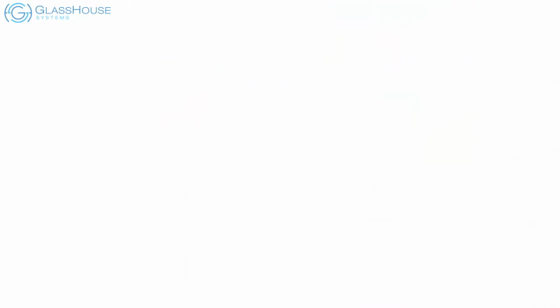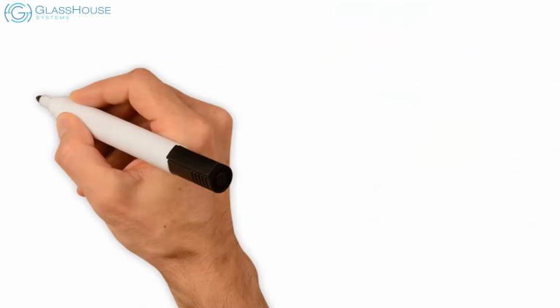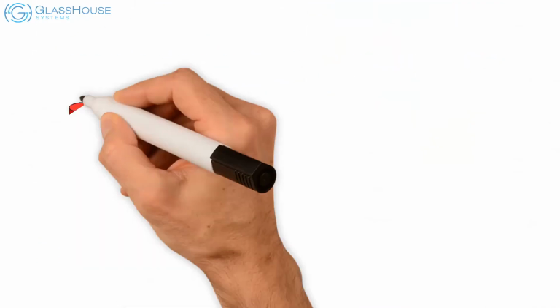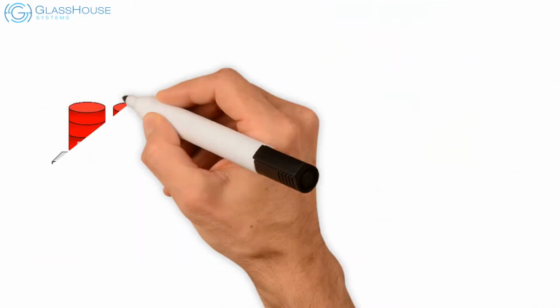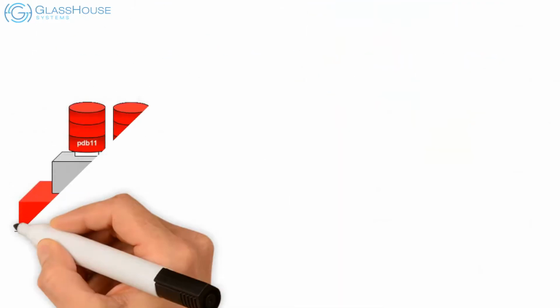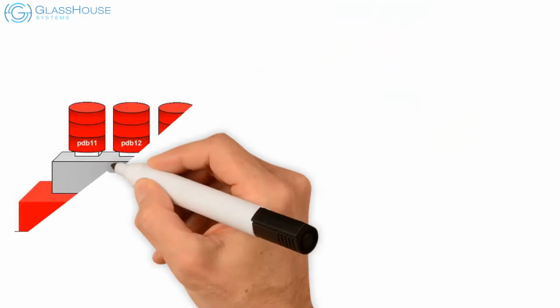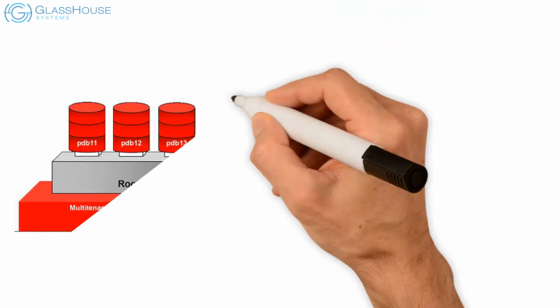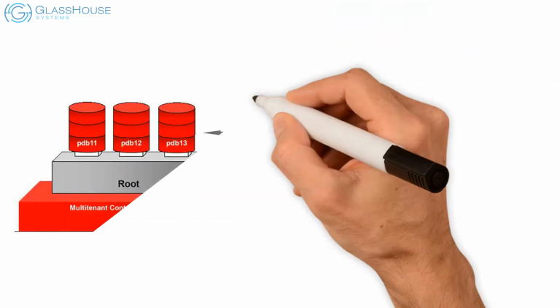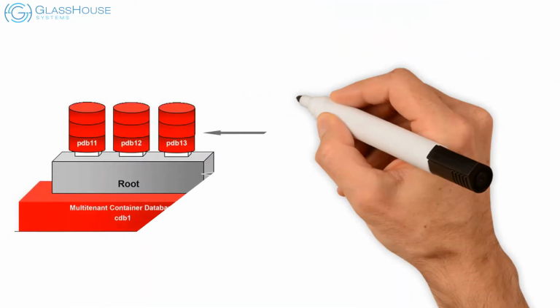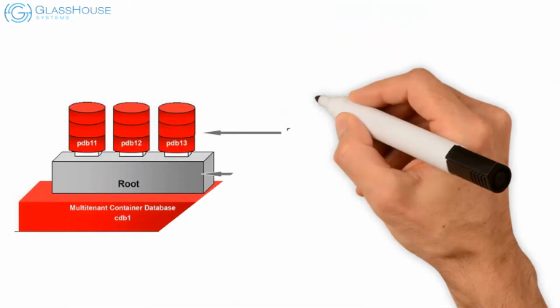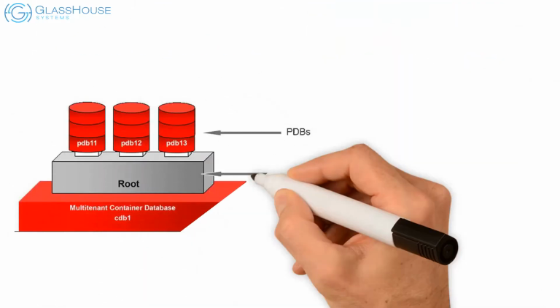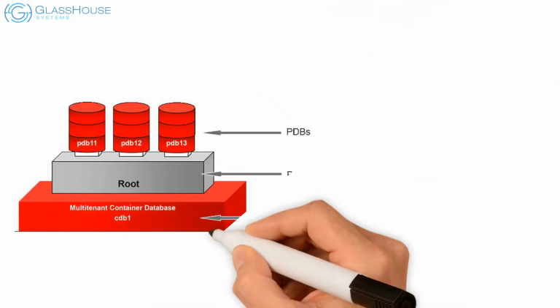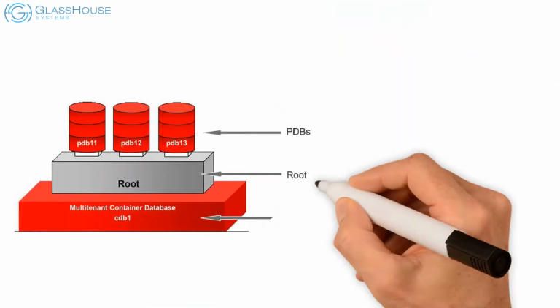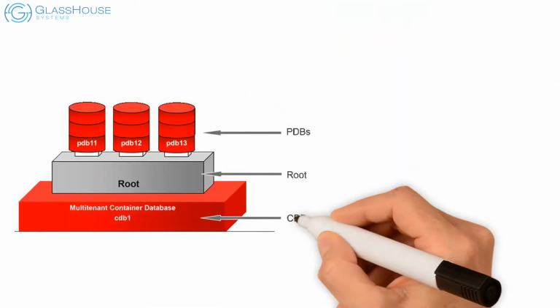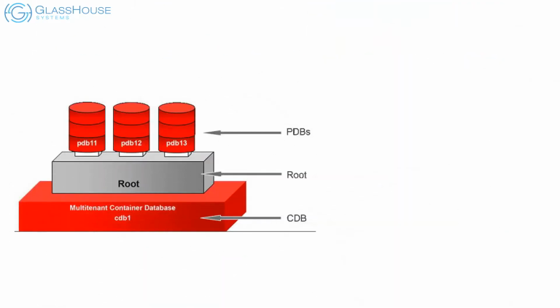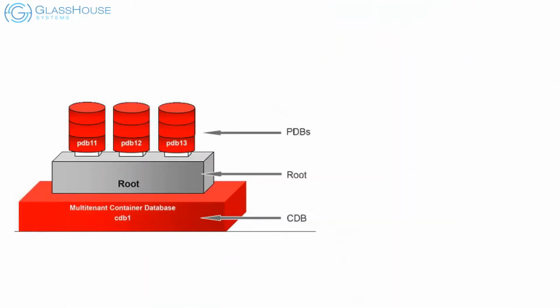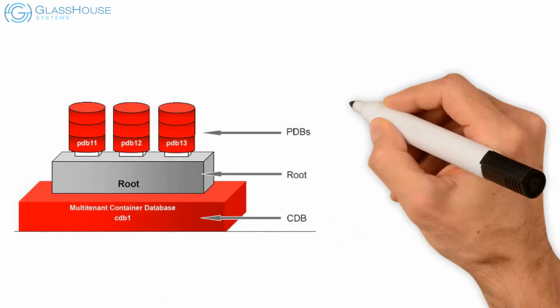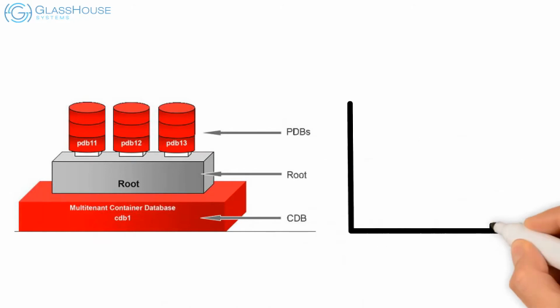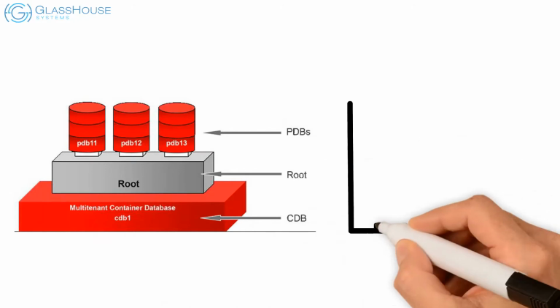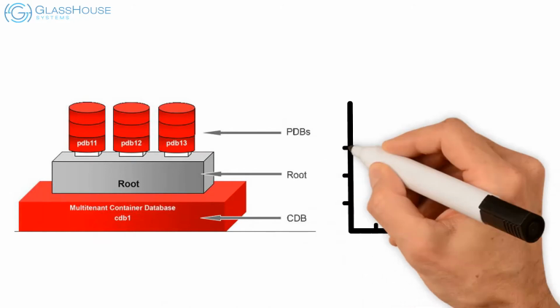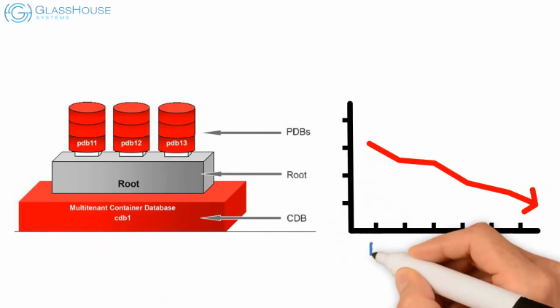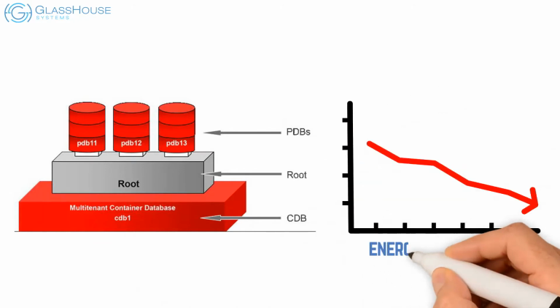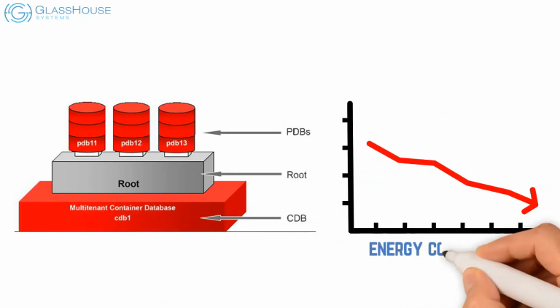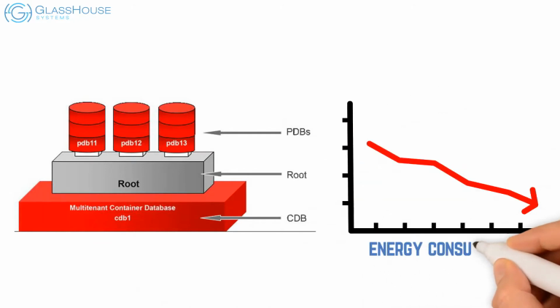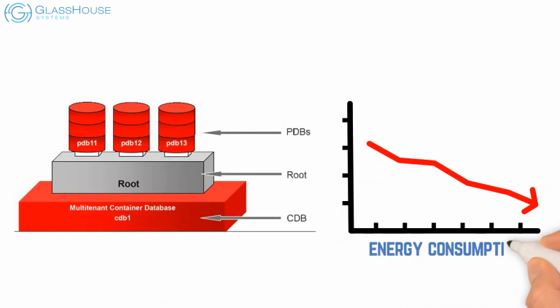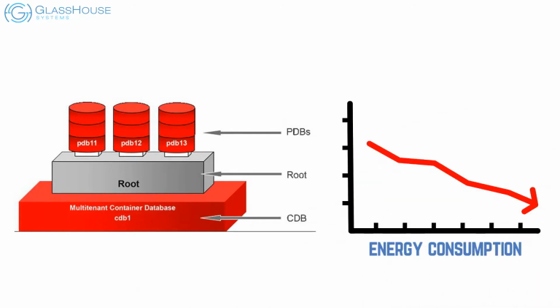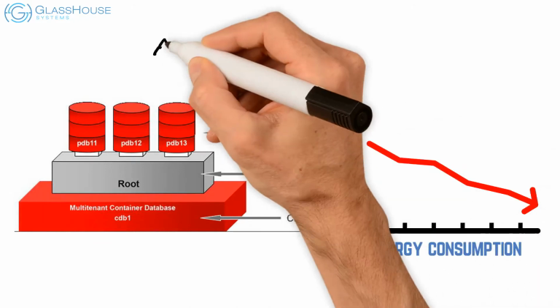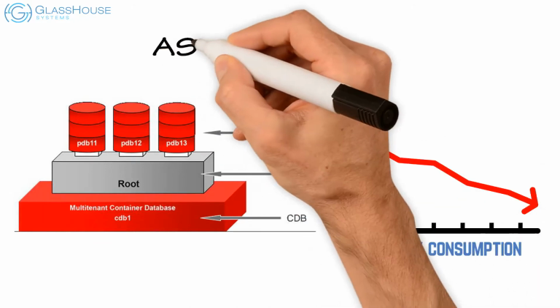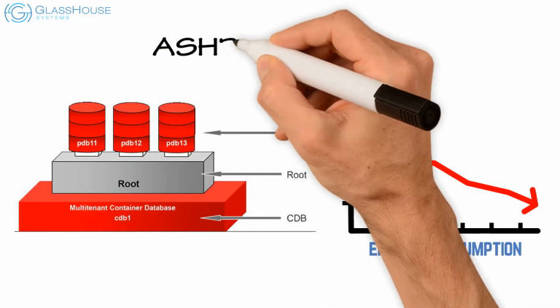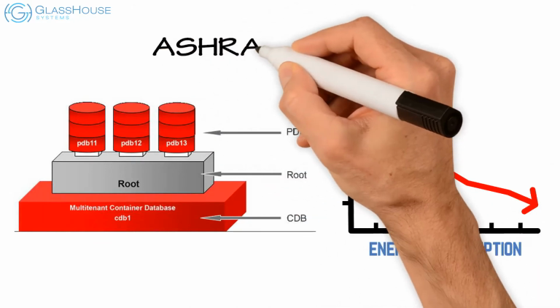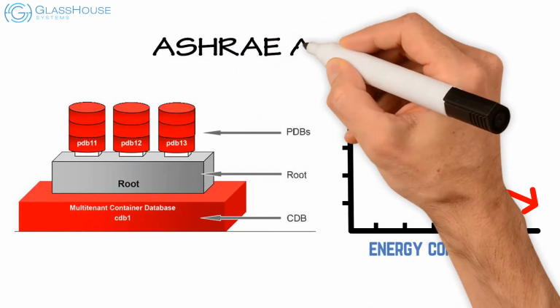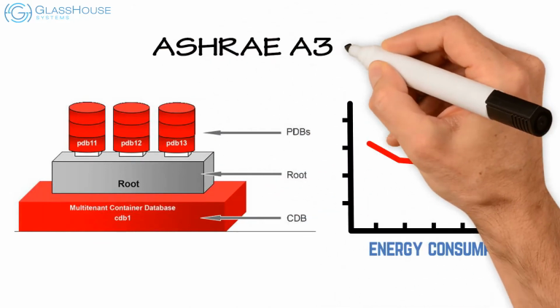Dynamically add Oracle multi-tenant pluggable databases. Dynamically reduce energy consumption. ASHRAE A3 rated.